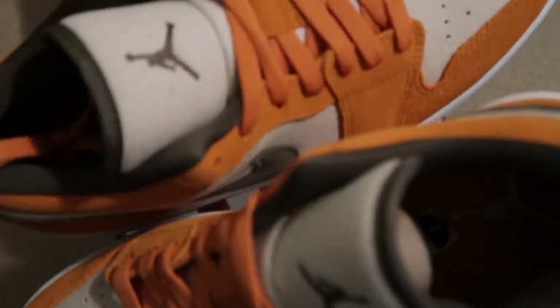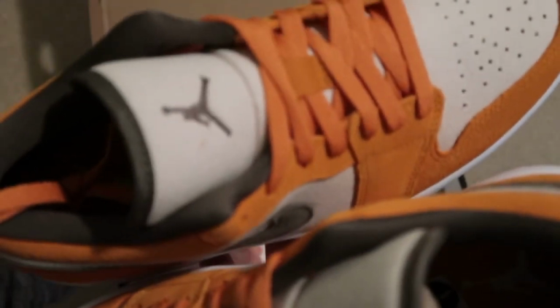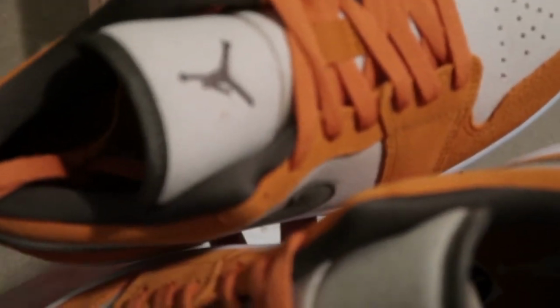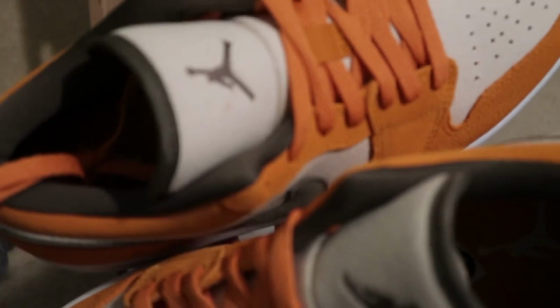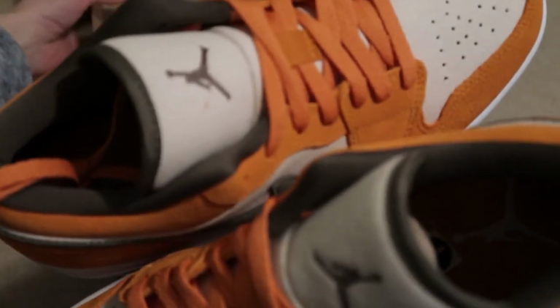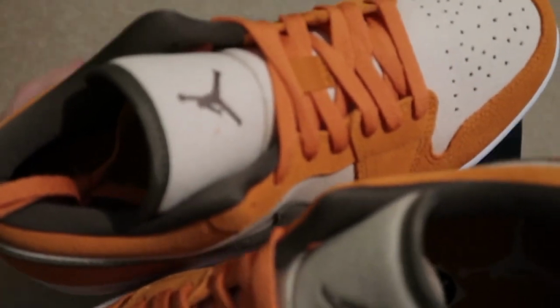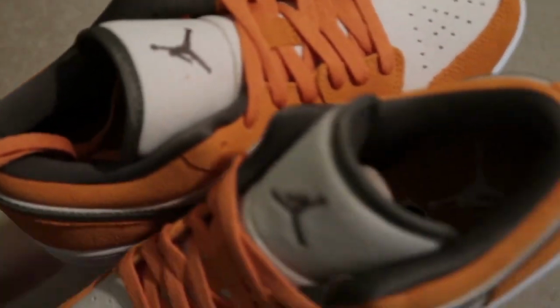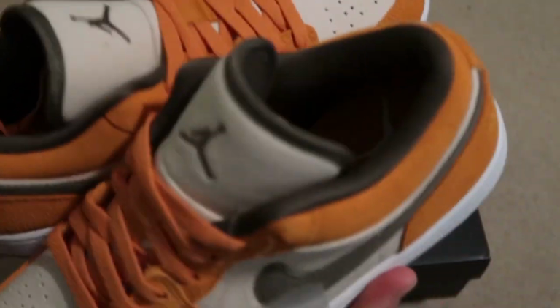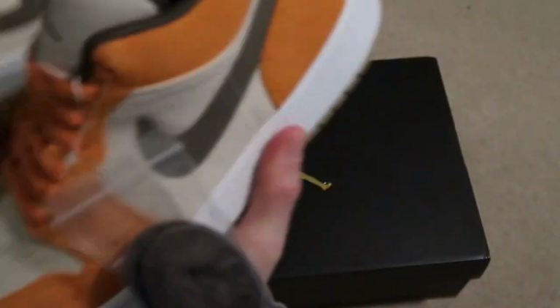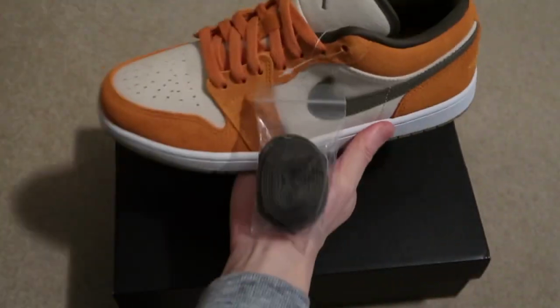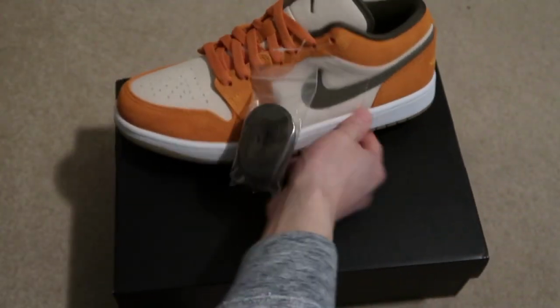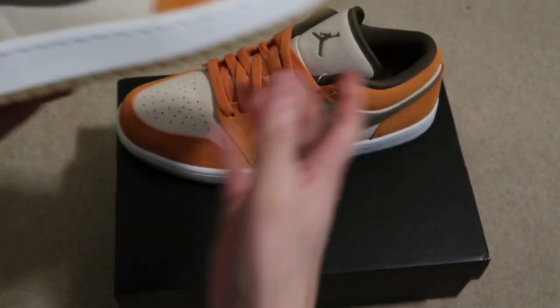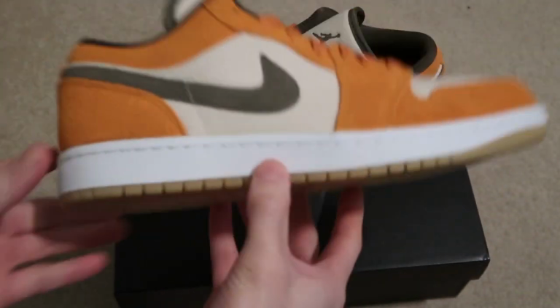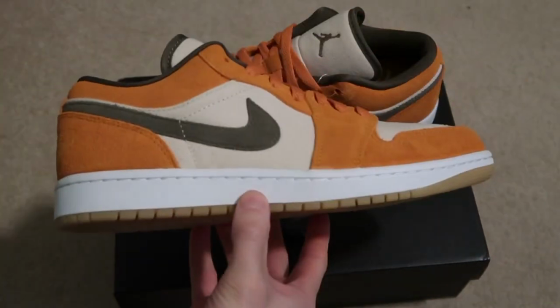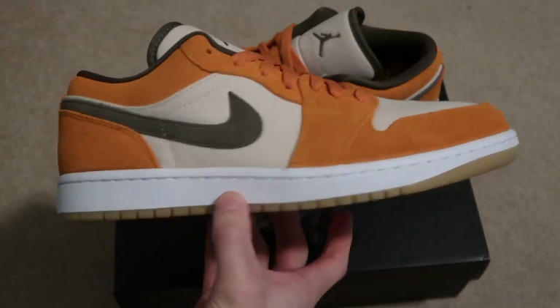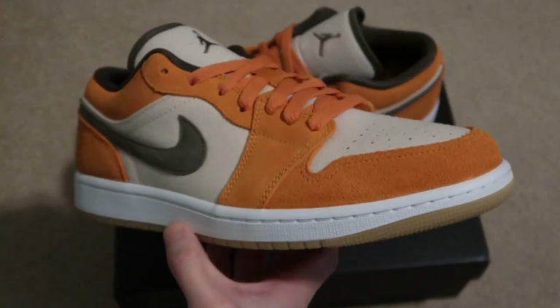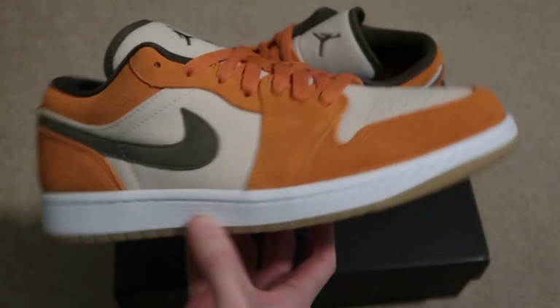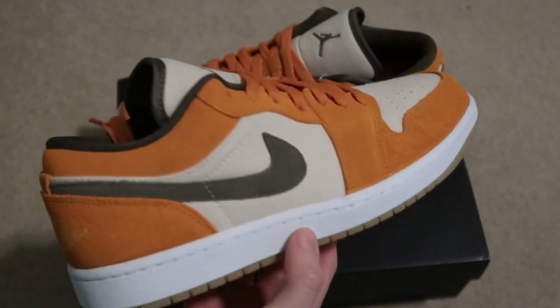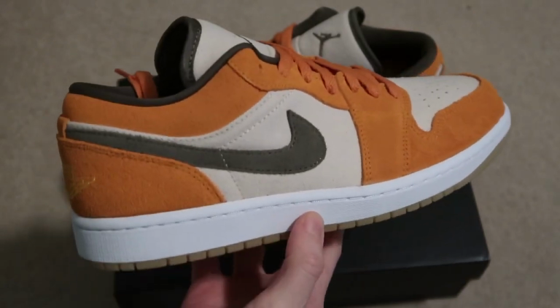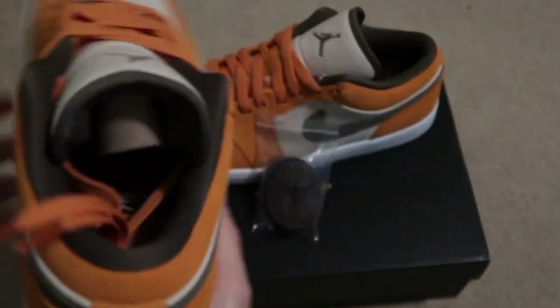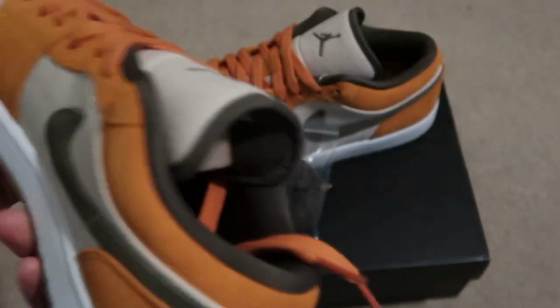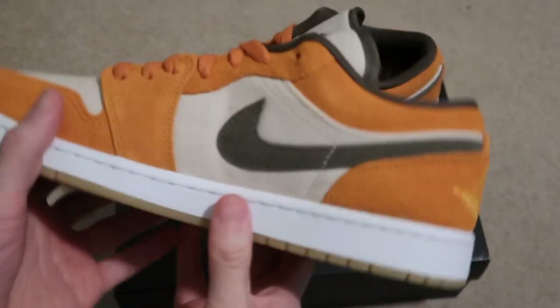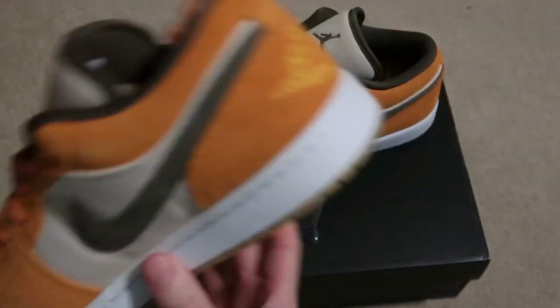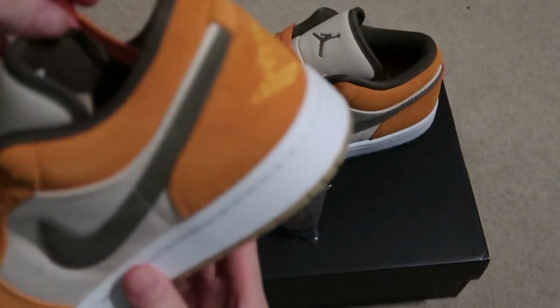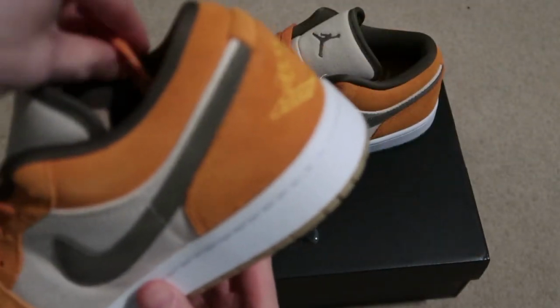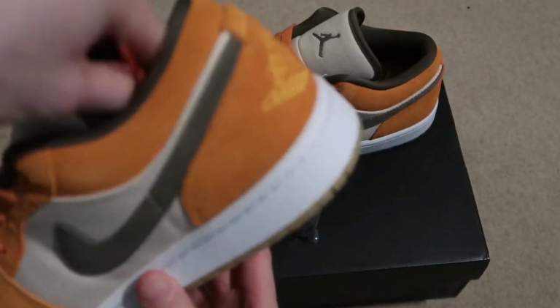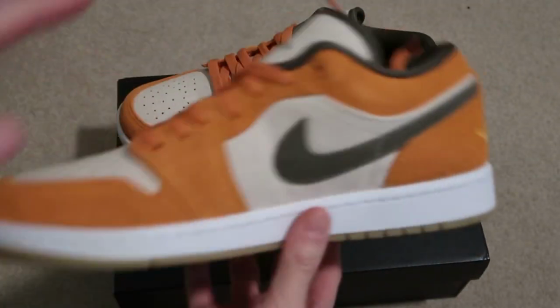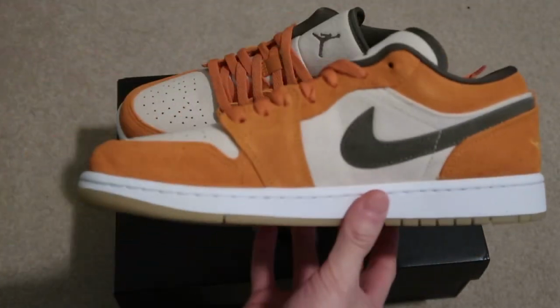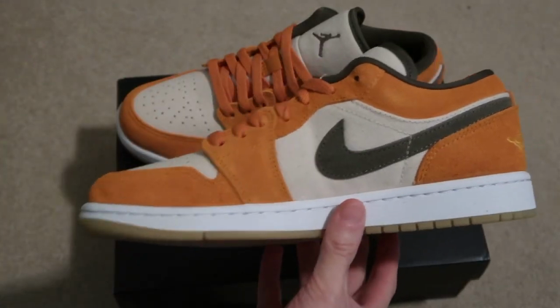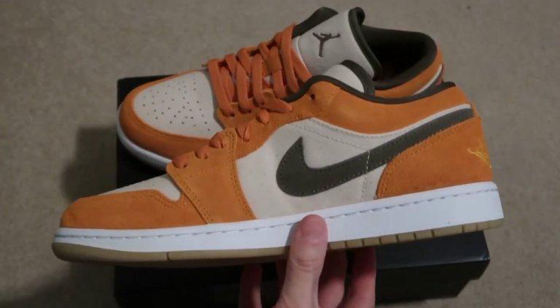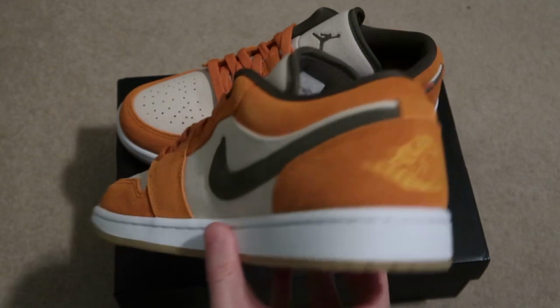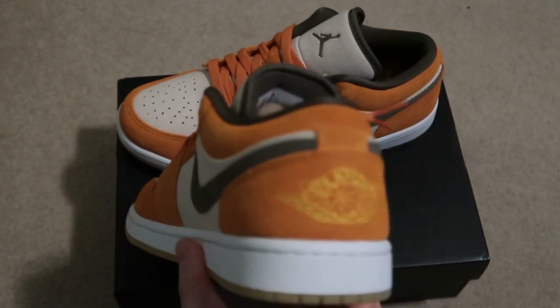Let me know if you guys are feeling these. They look pretty nice. There's actually some resell on these — it's like $50 to $60 over retail. If you want to pick them up, this size is going for like $170.